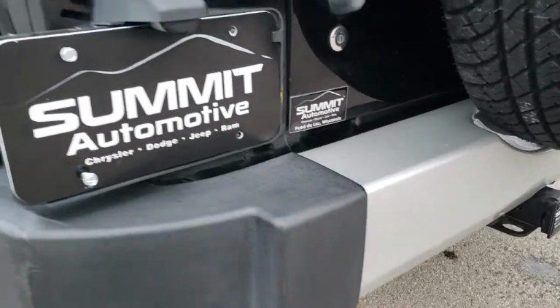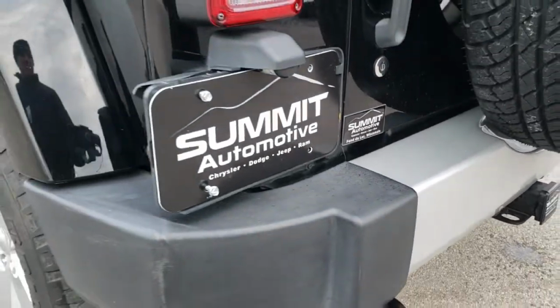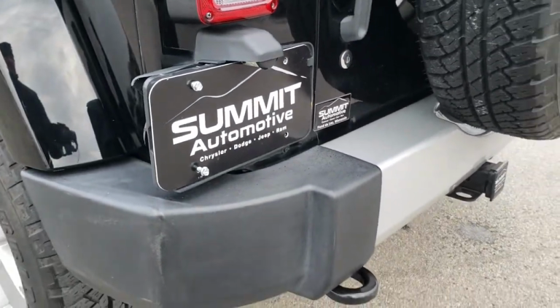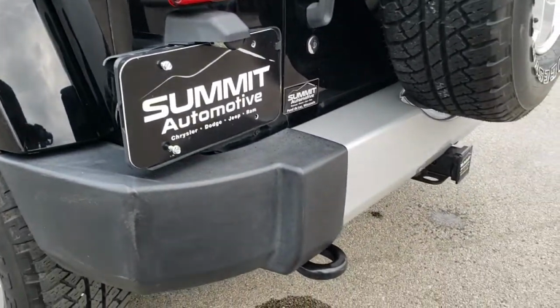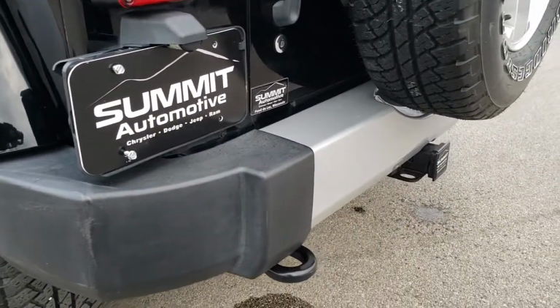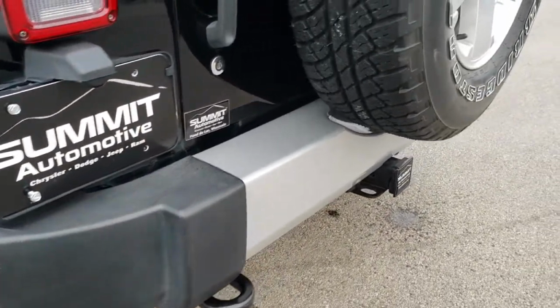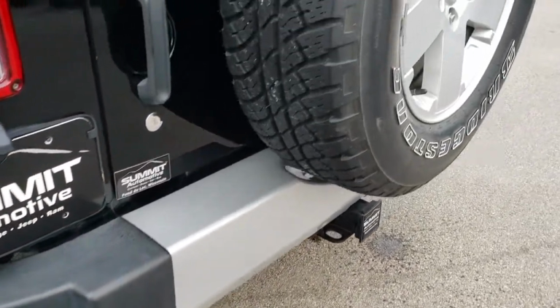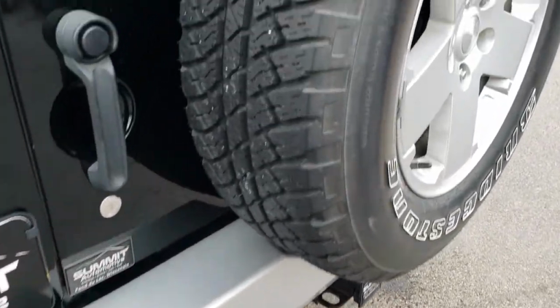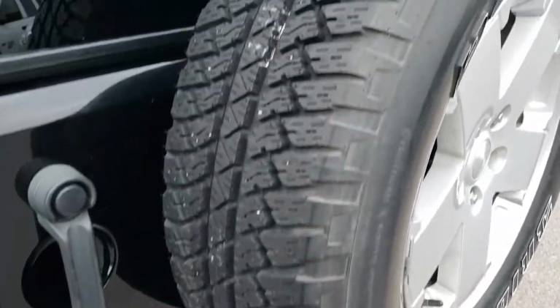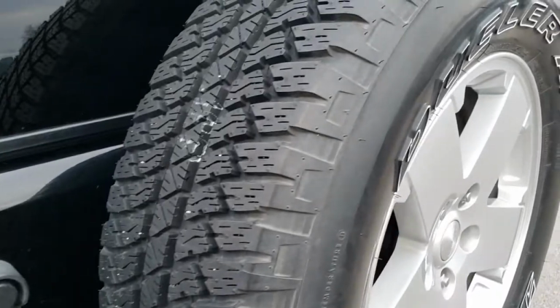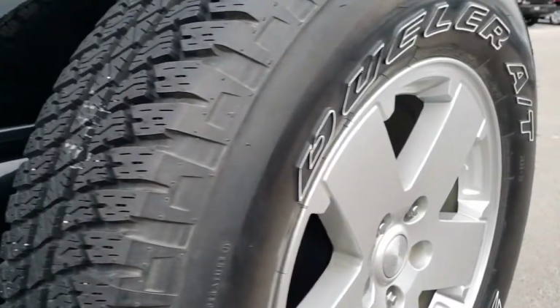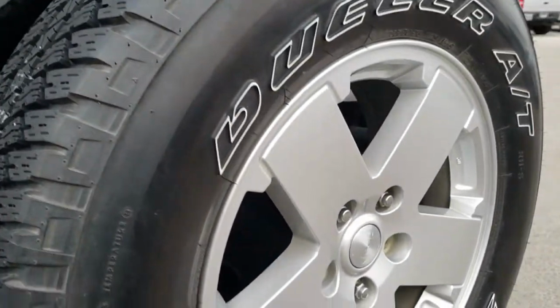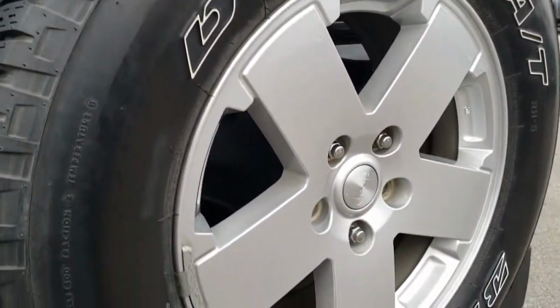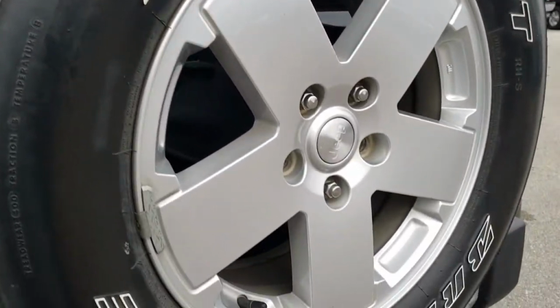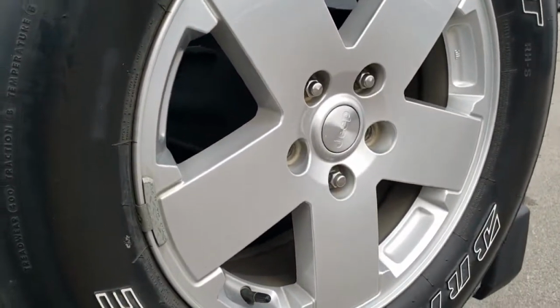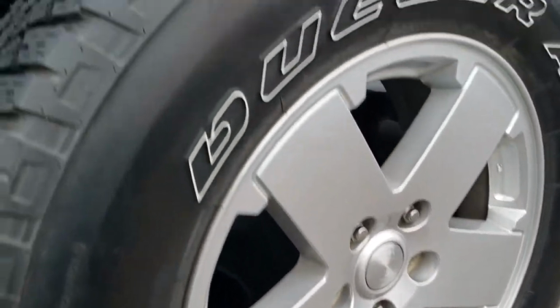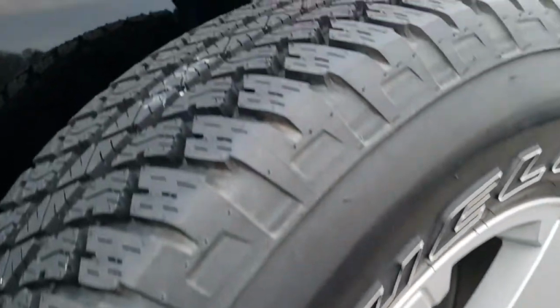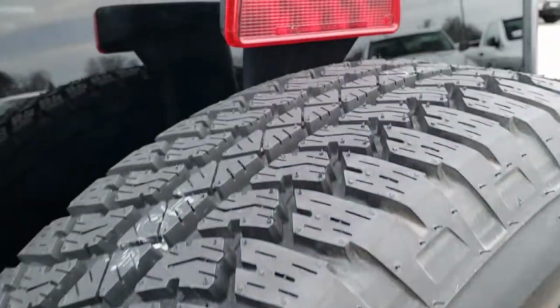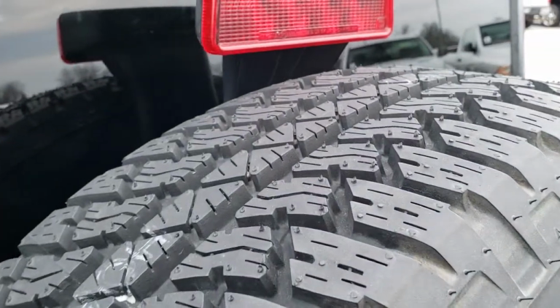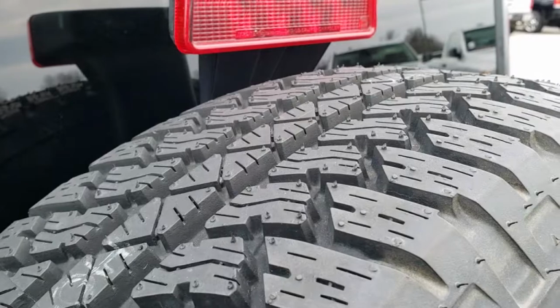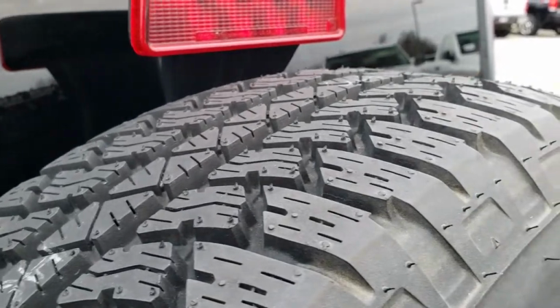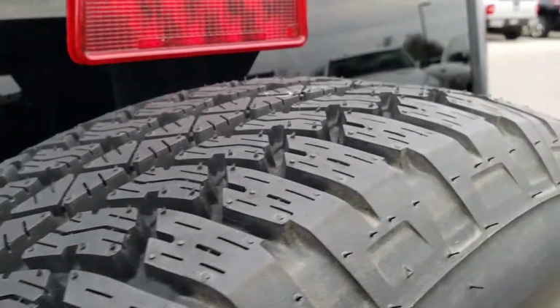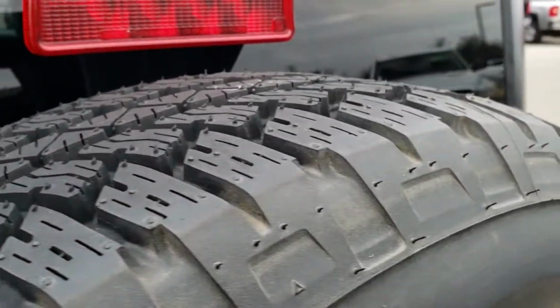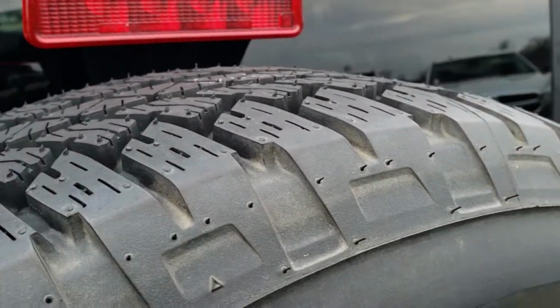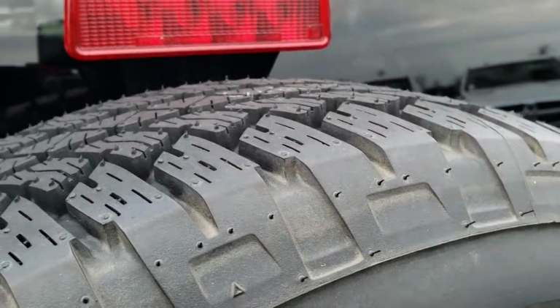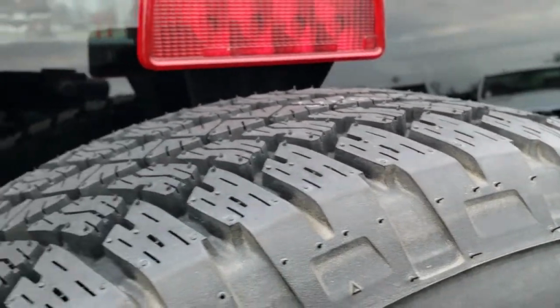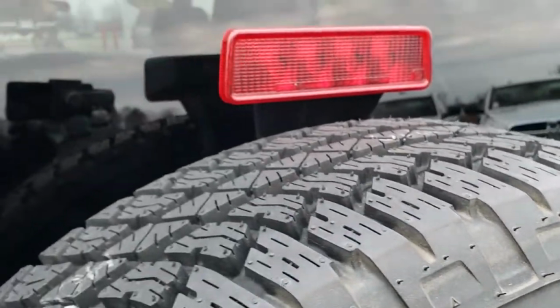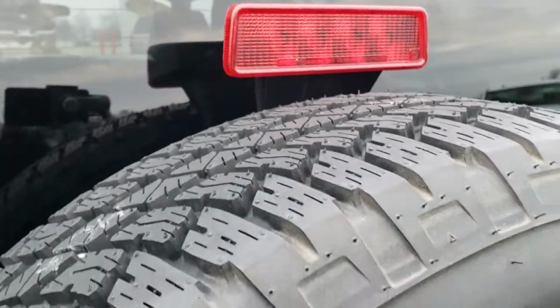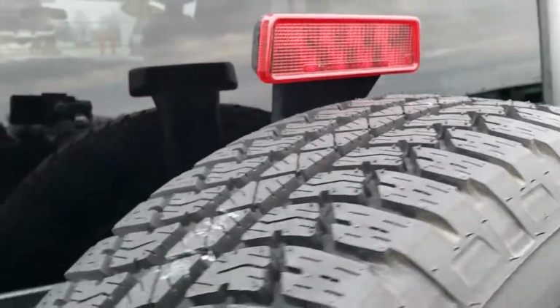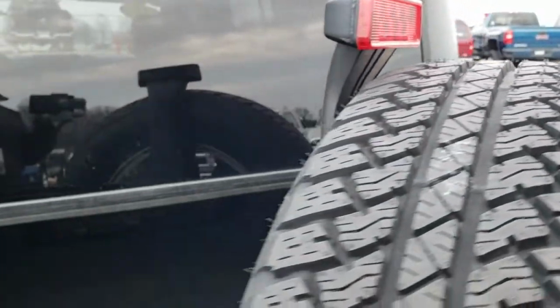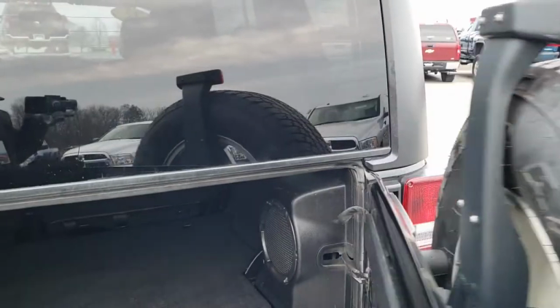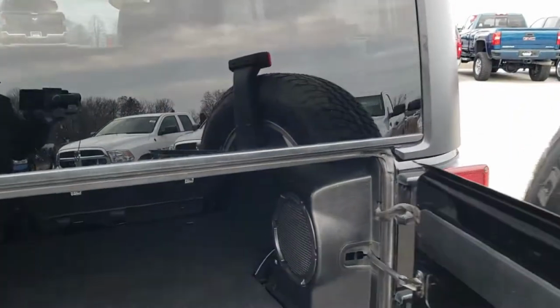The rear bumper is in nice shape. It has a matching full-size spare tire, and that is a brand new tire. You can see what a brand new tire looks like as far as tread — compare that to the ones on it. They are about half tread.